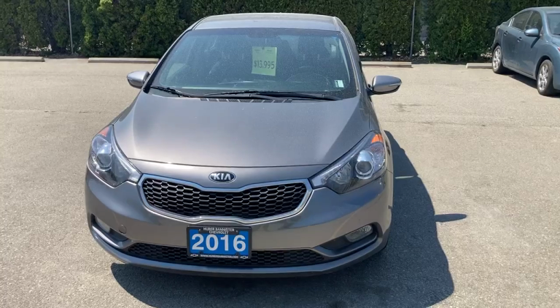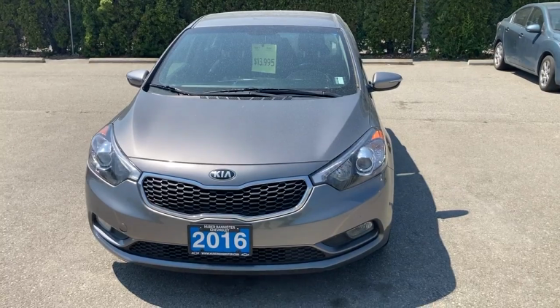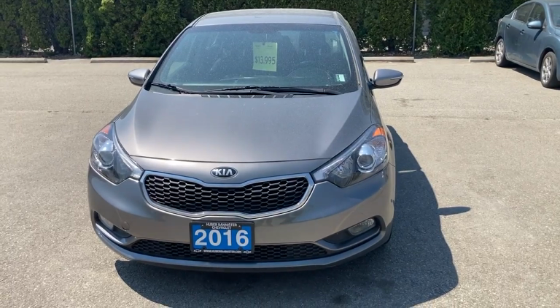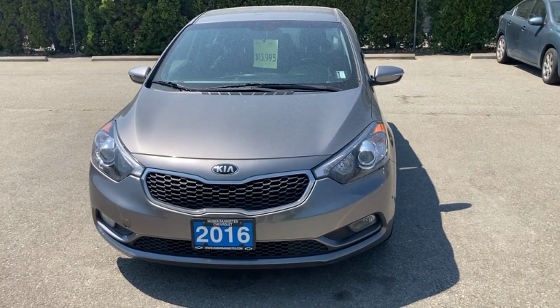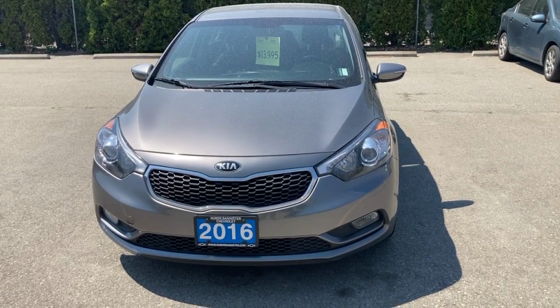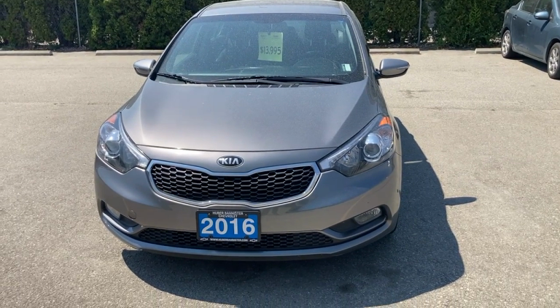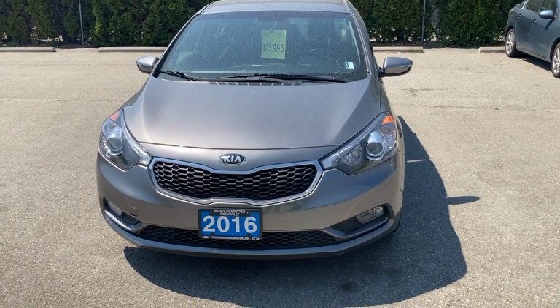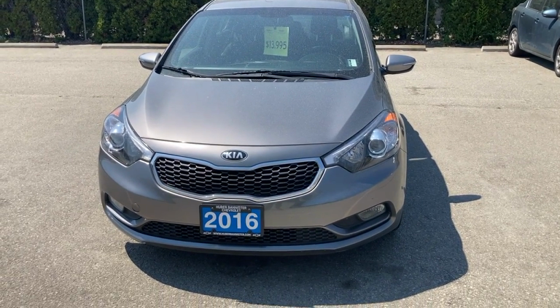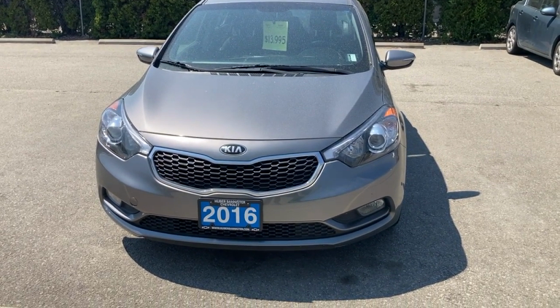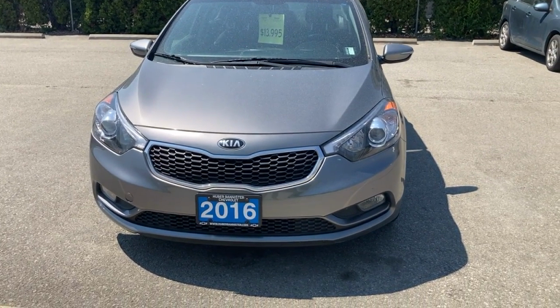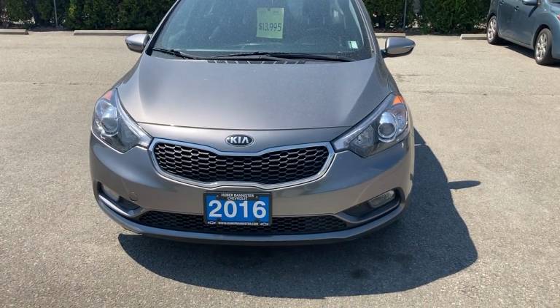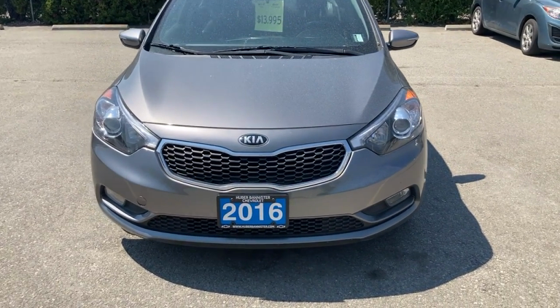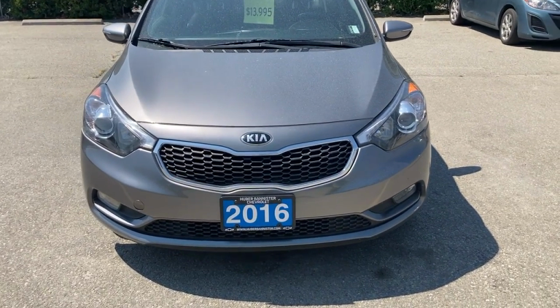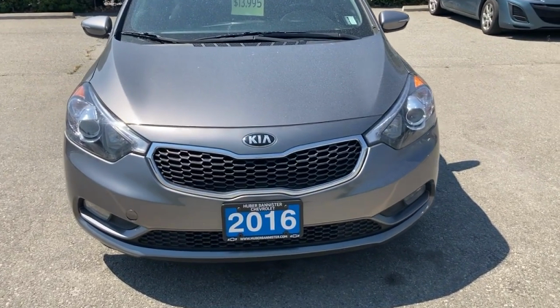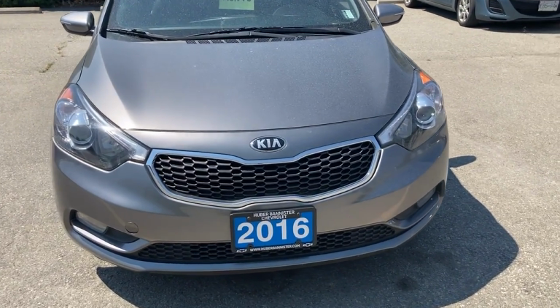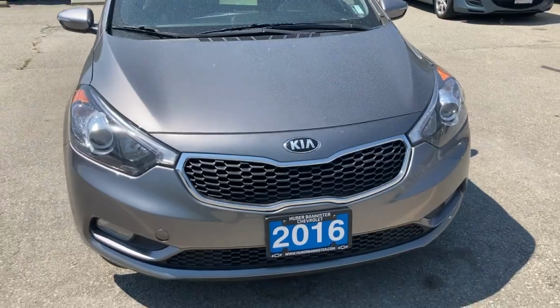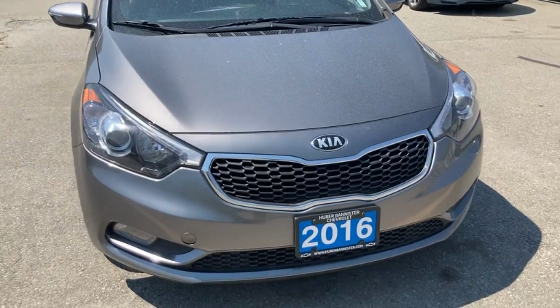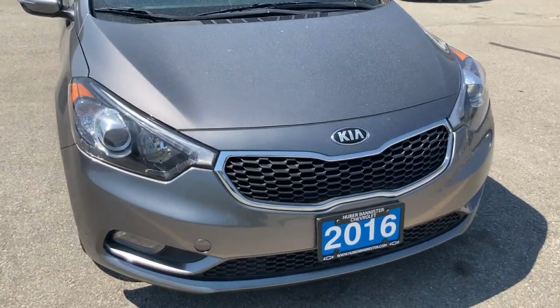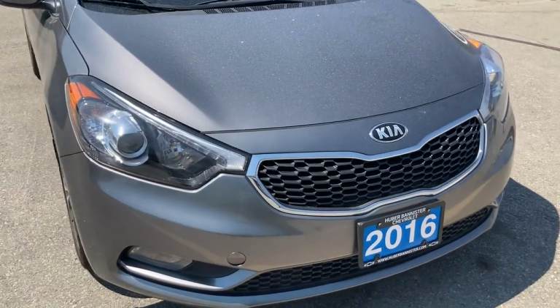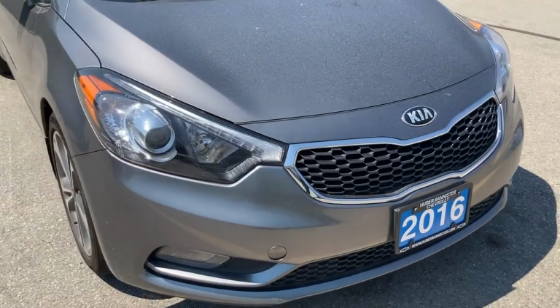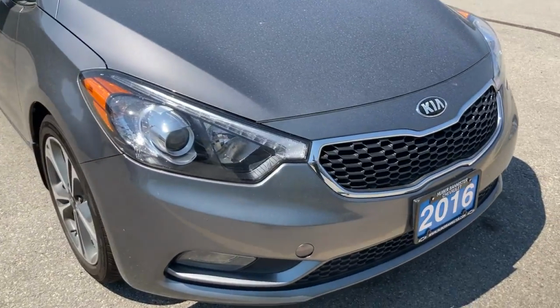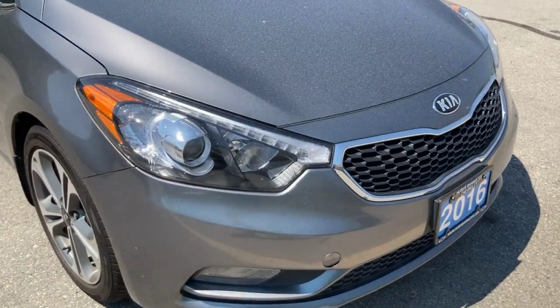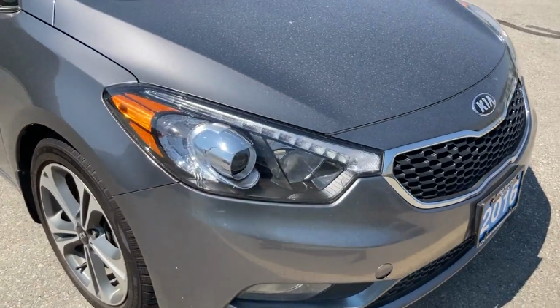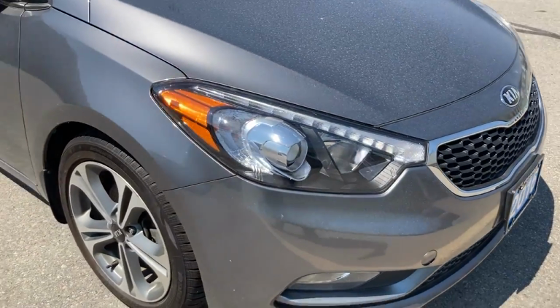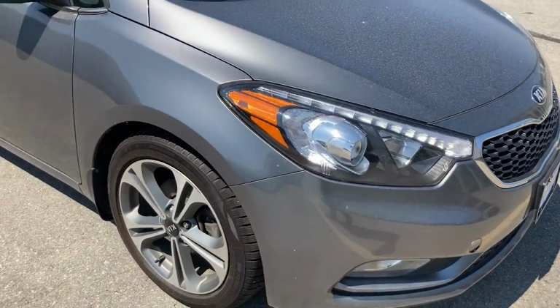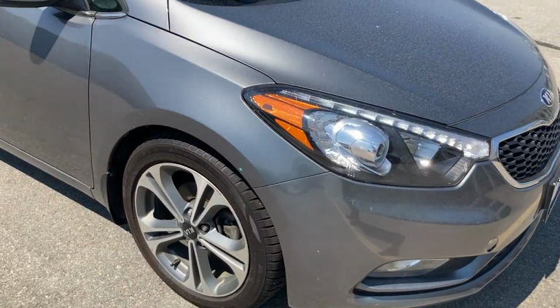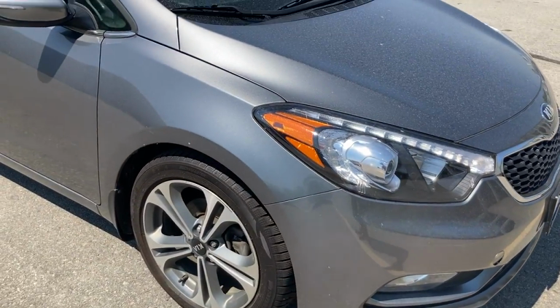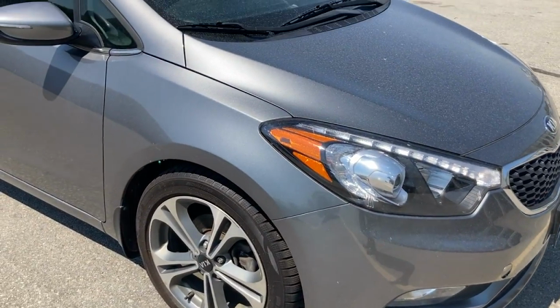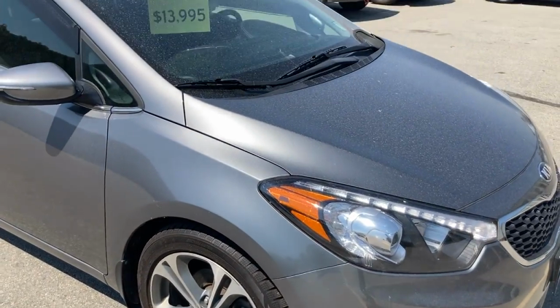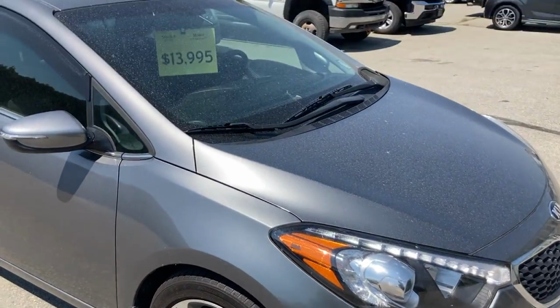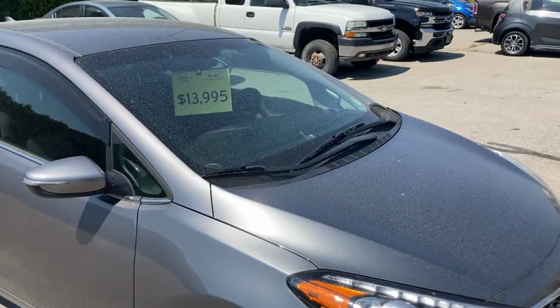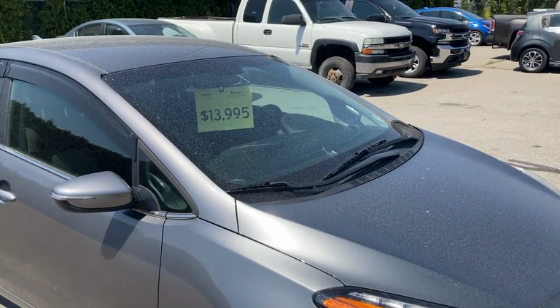Good afternoon, Alyssa. Sean here from Huber Bannister Chevrolet. Just doing a little walk-around video so you can see the car here. Thank you very much for your email.